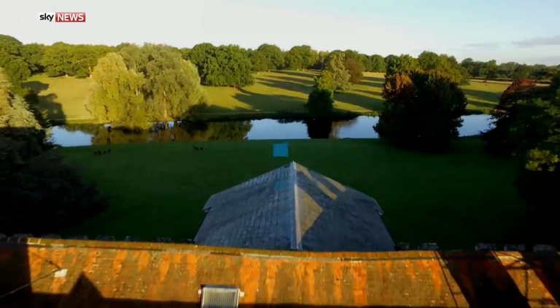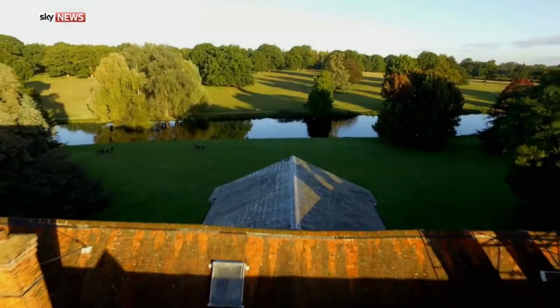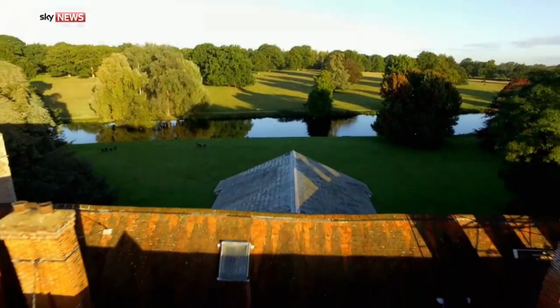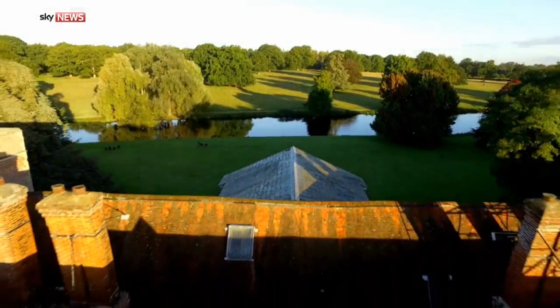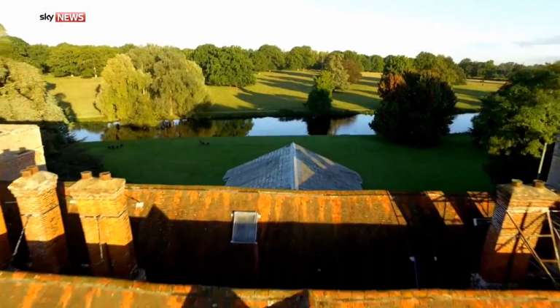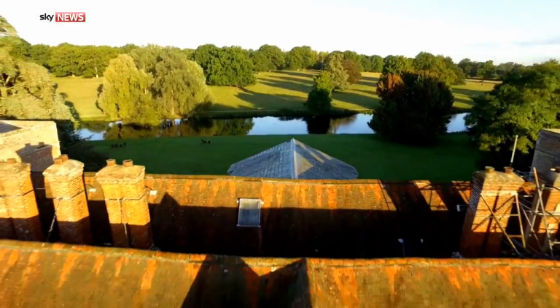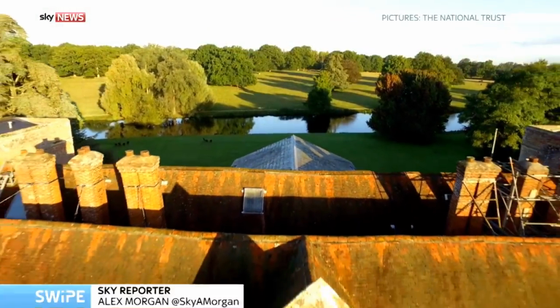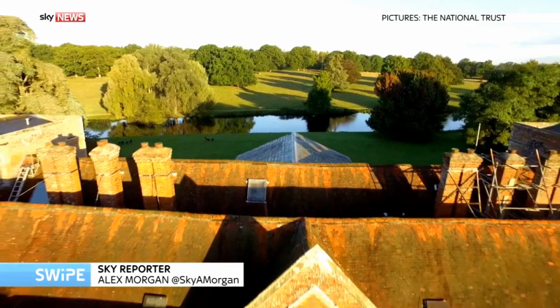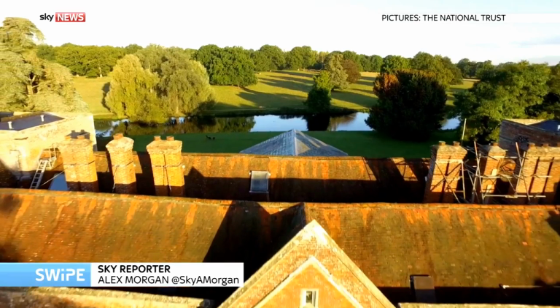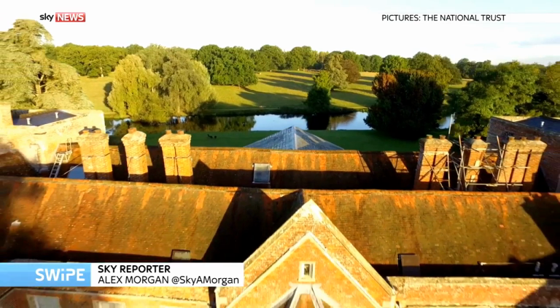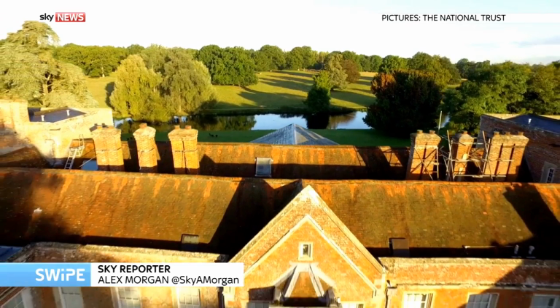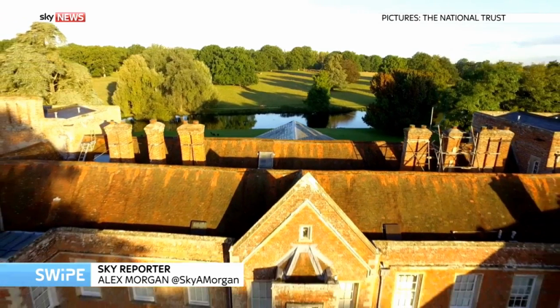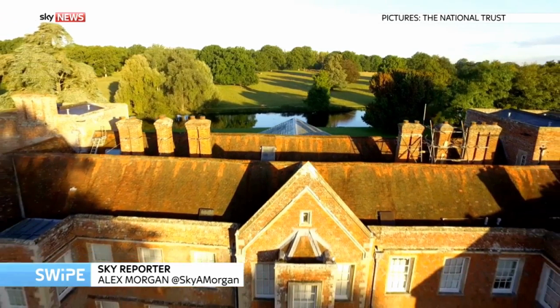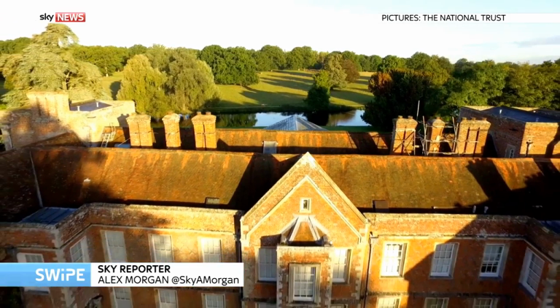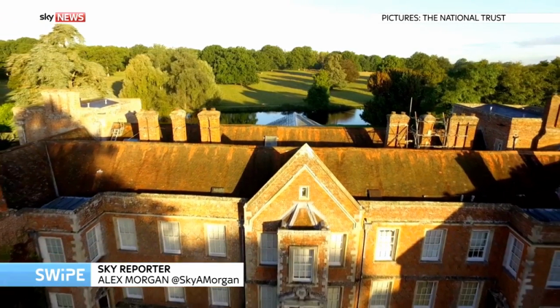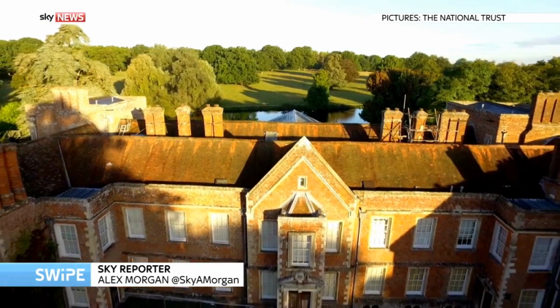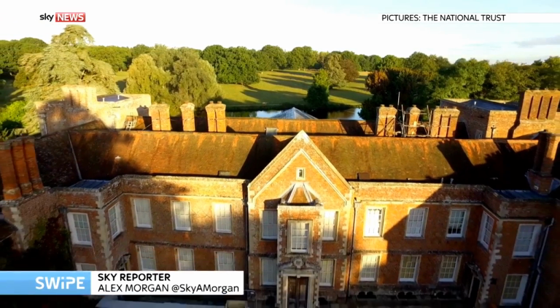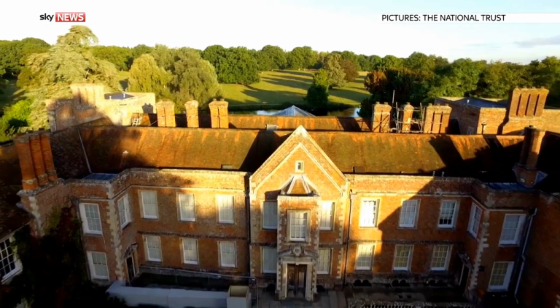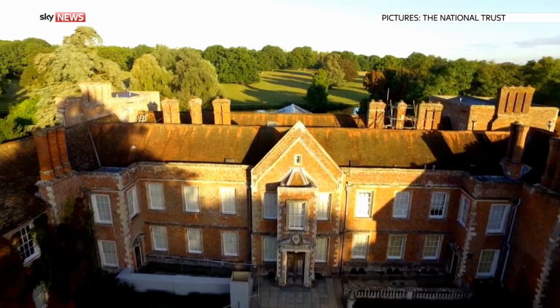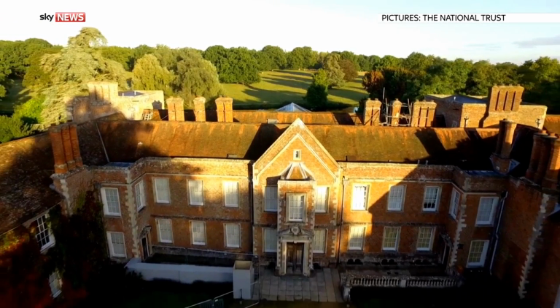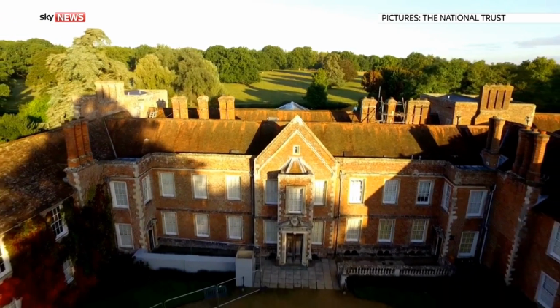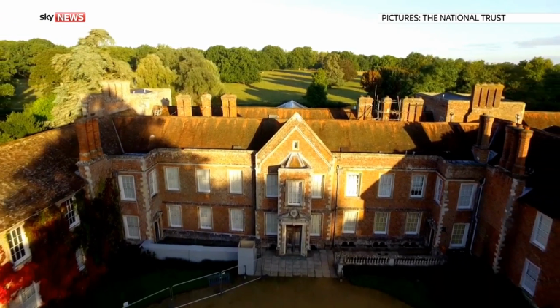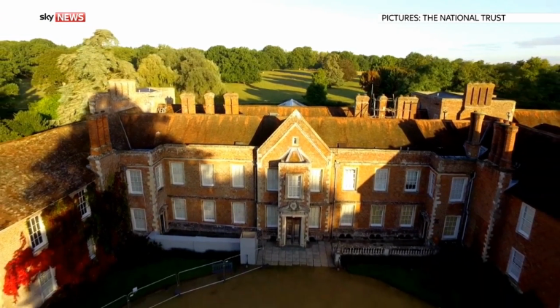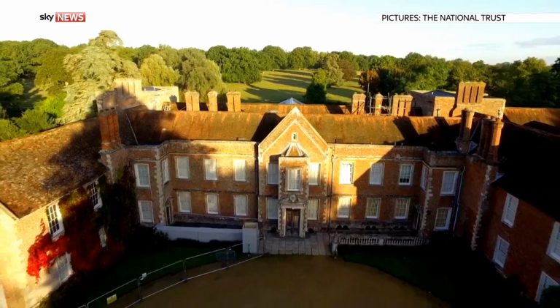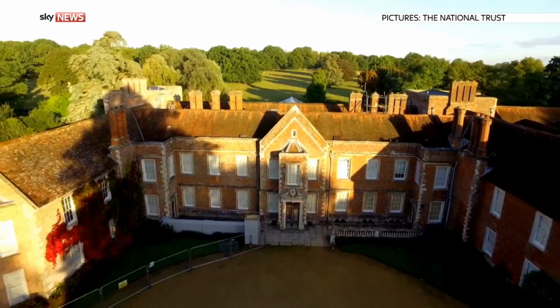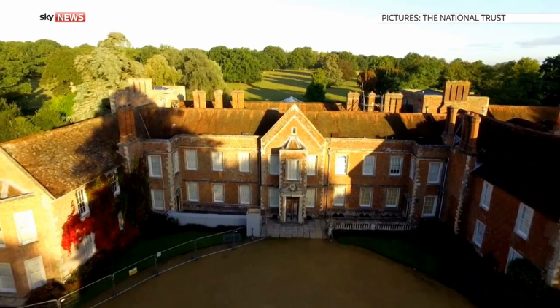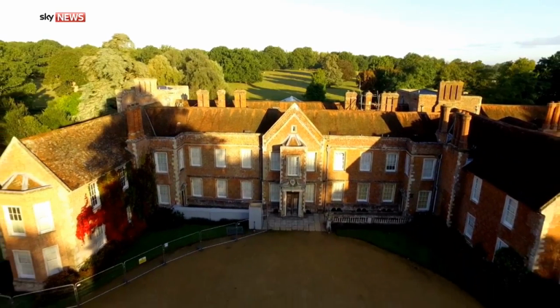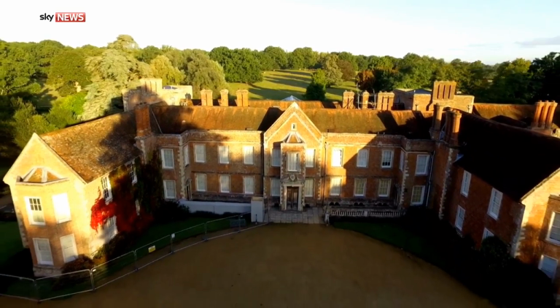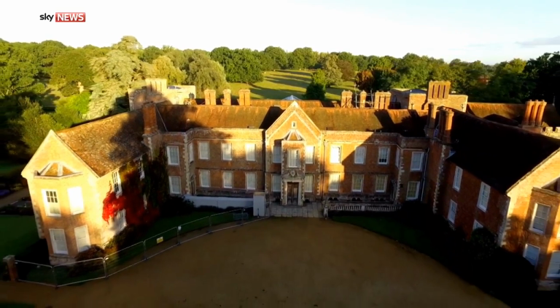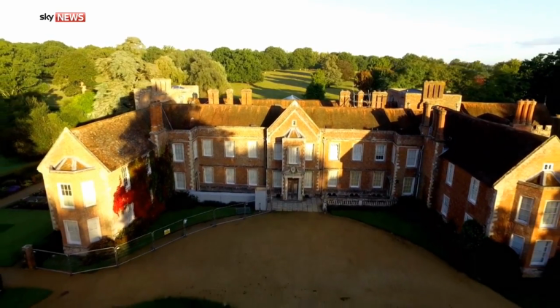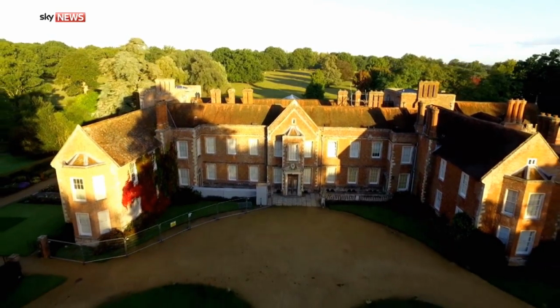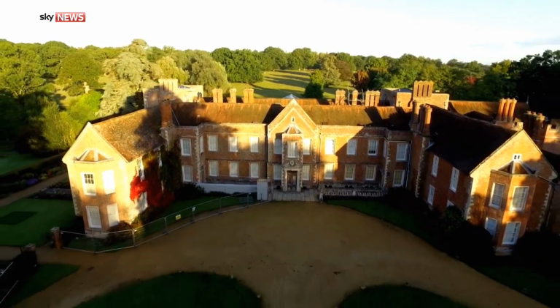The Vyne — a 16th century Tudor powerhouse nestled in the Hampshire countryside. A treasure of the National Trust, its story is one of challenge, change and survival.